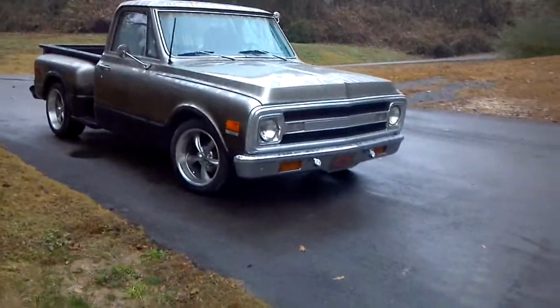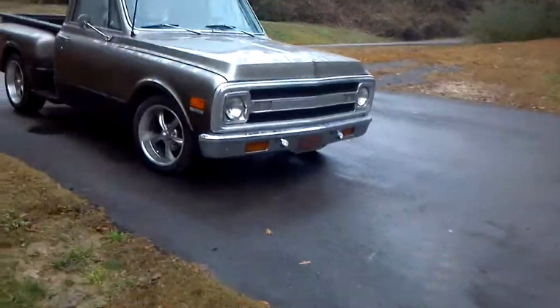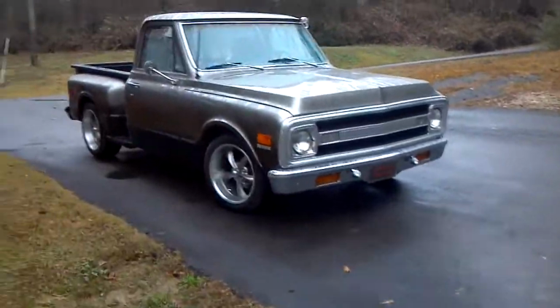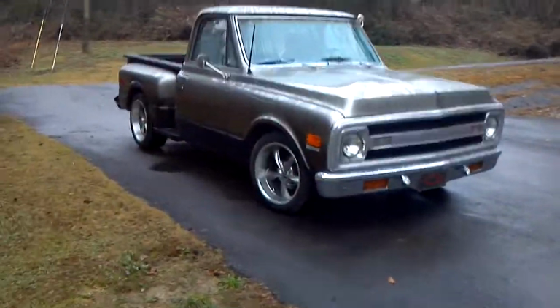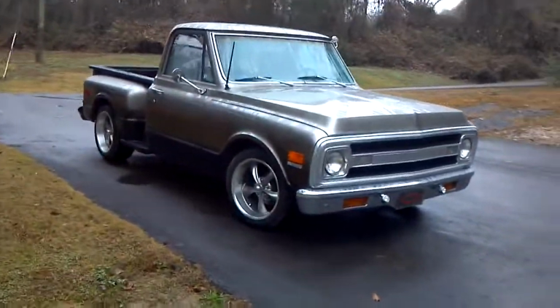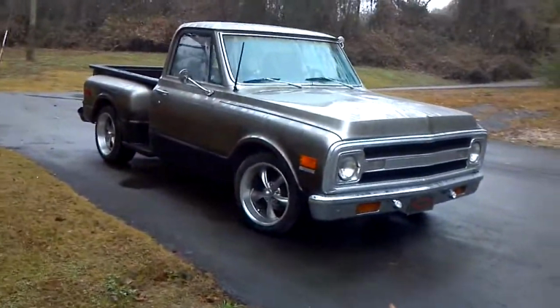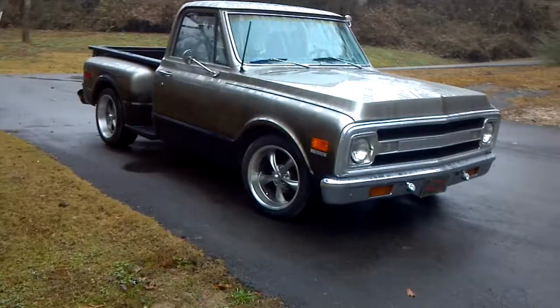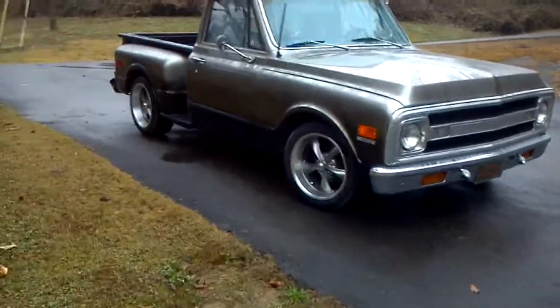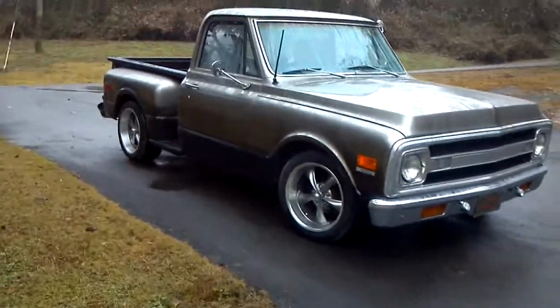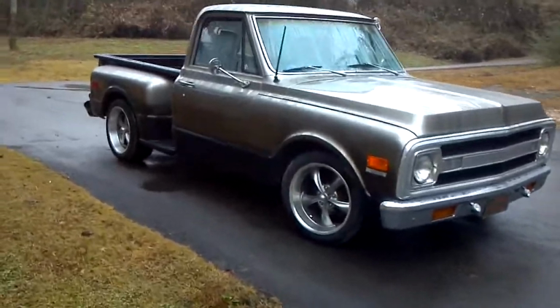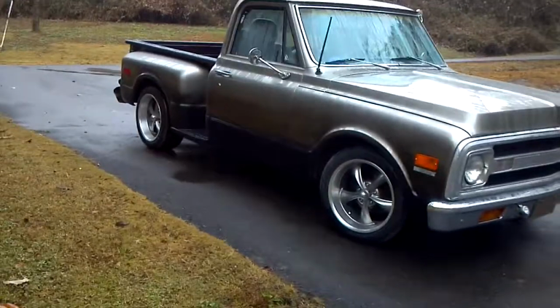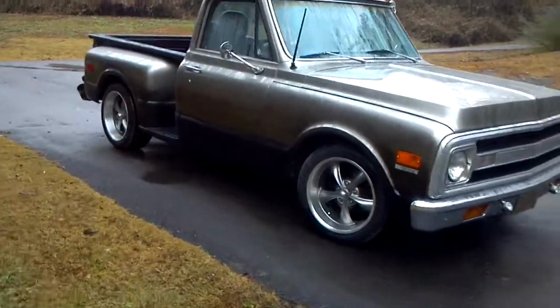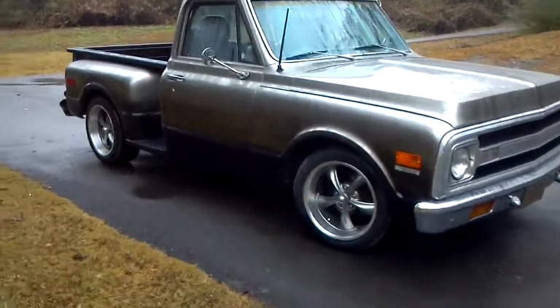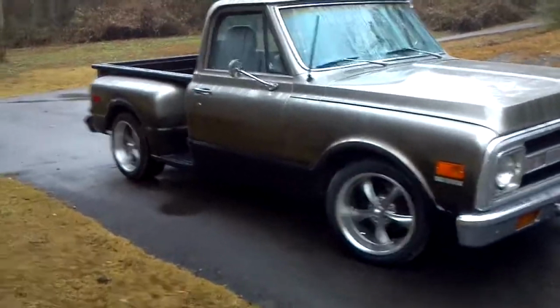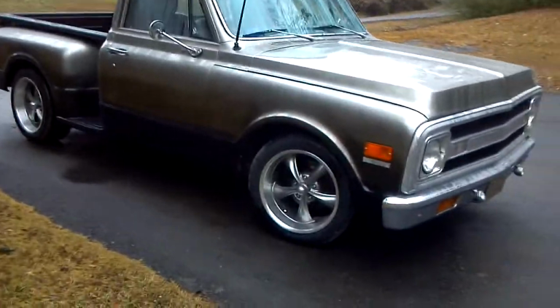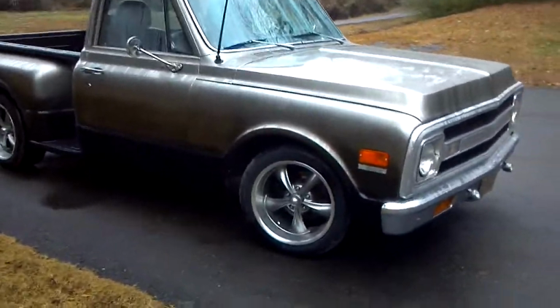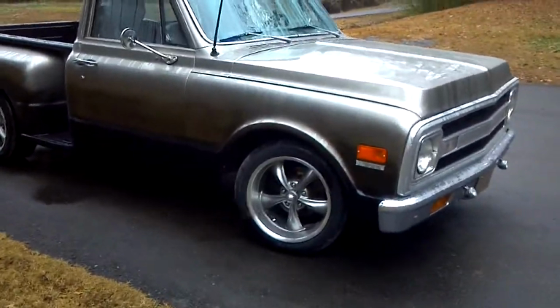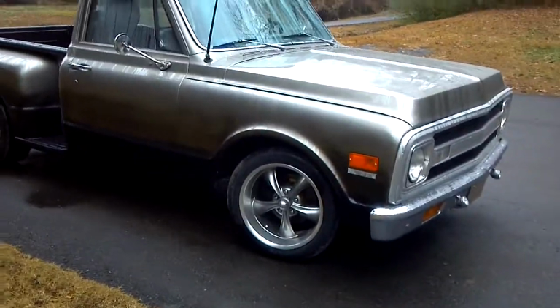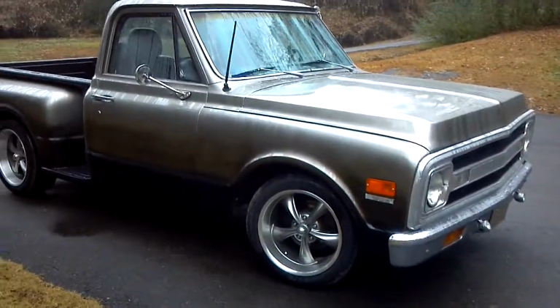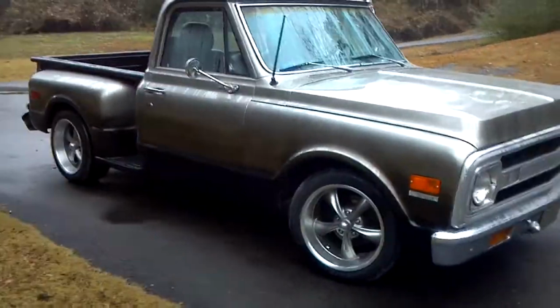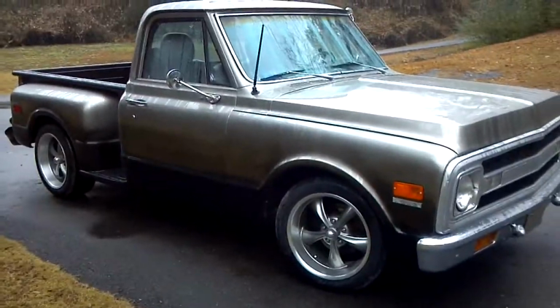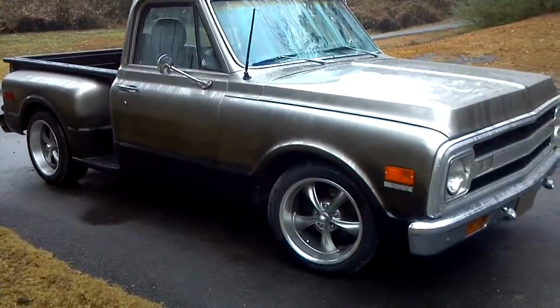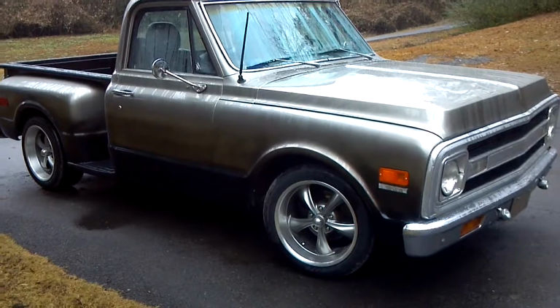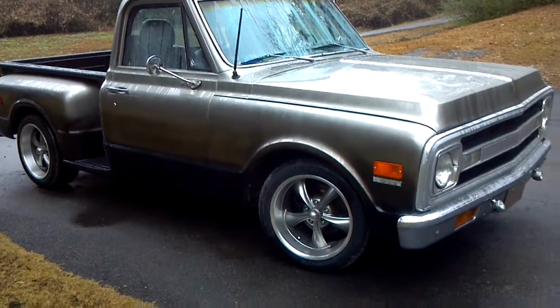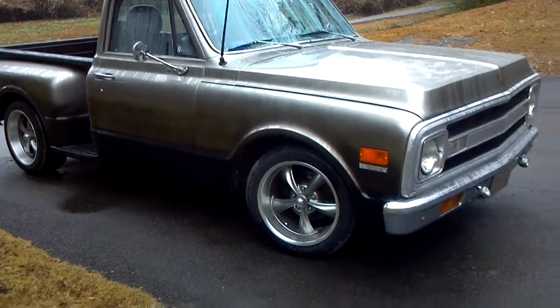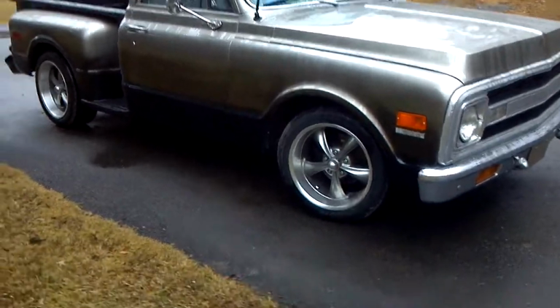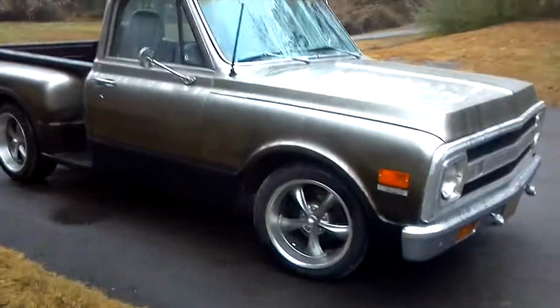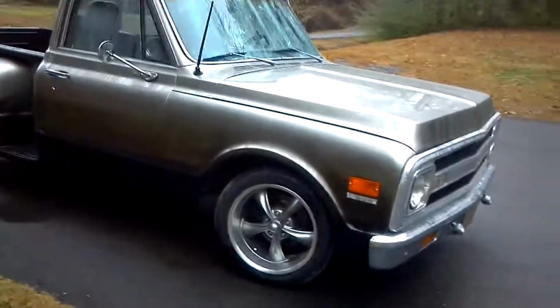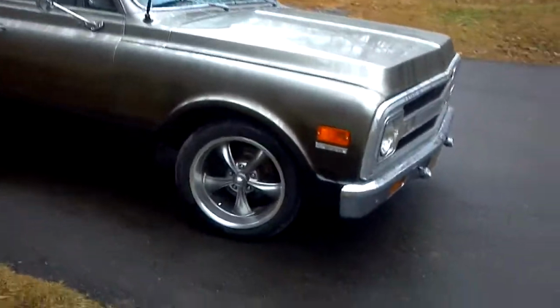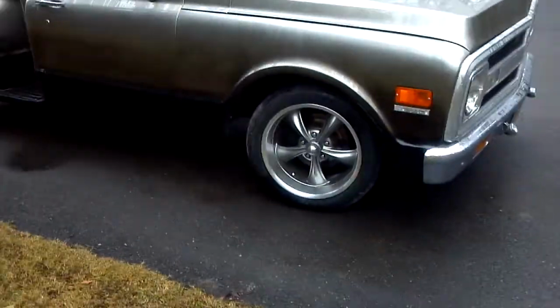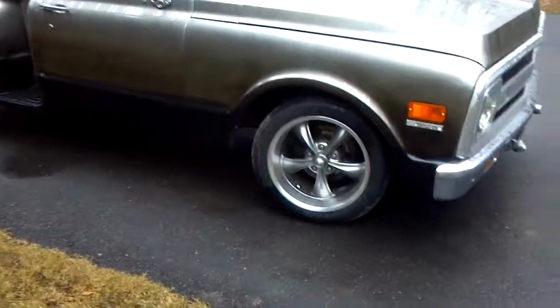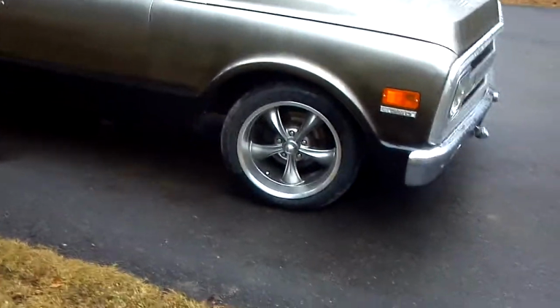Starwin Parvin here. I'm going to do an update on my 1971 Chevy Stepside. If you haven't seen my original video, go to my channel and check it out before you watch this one.